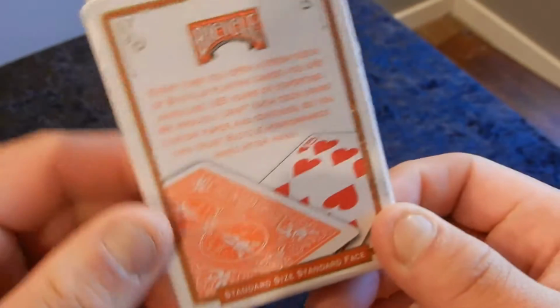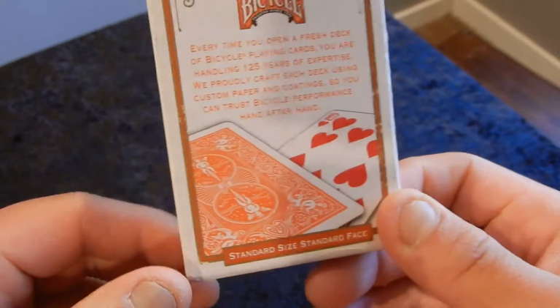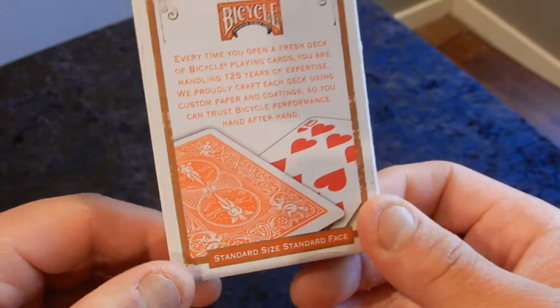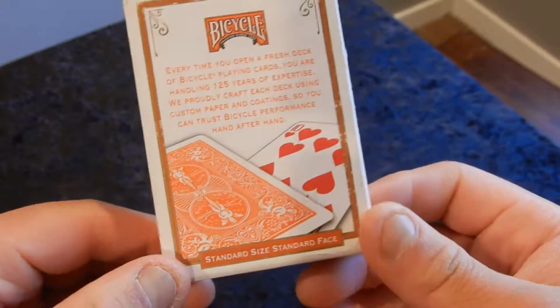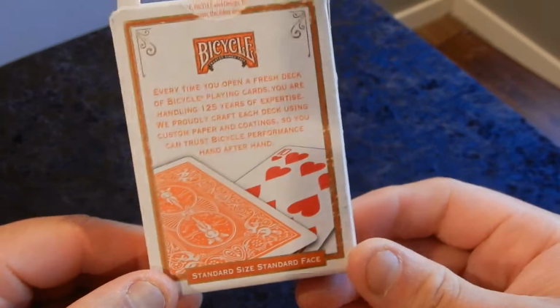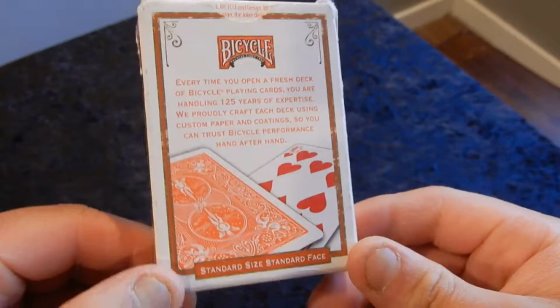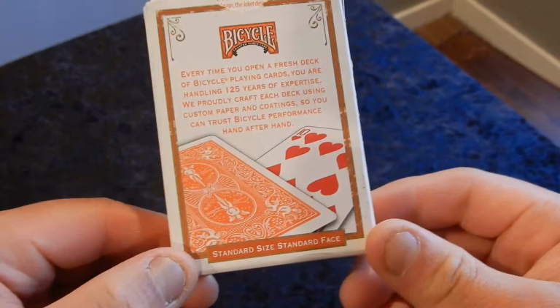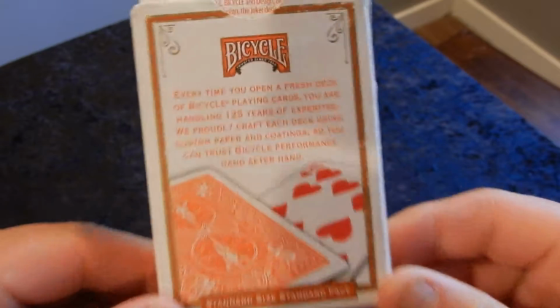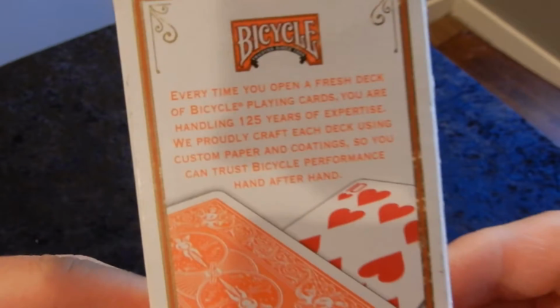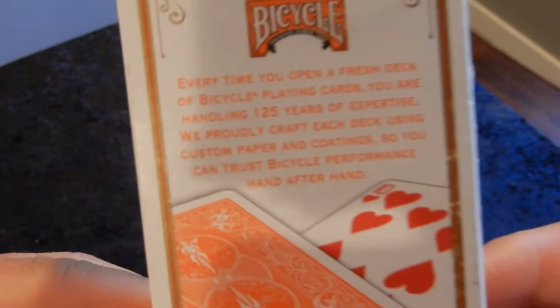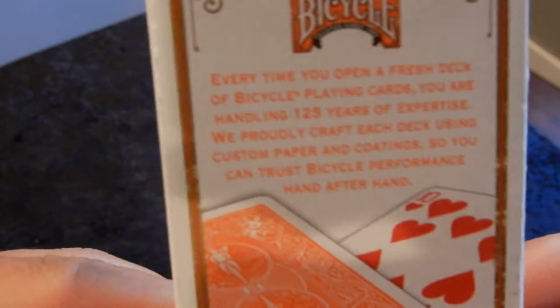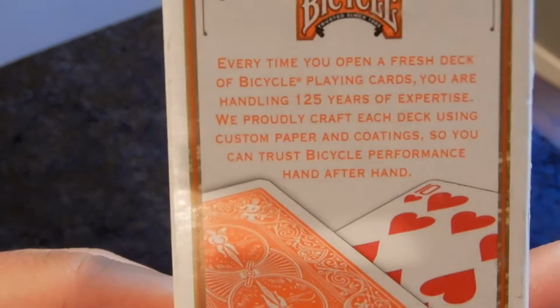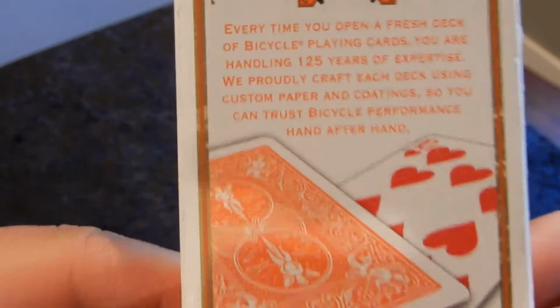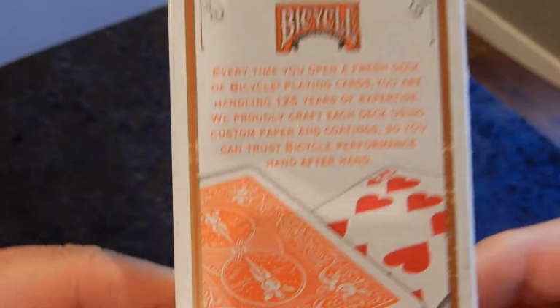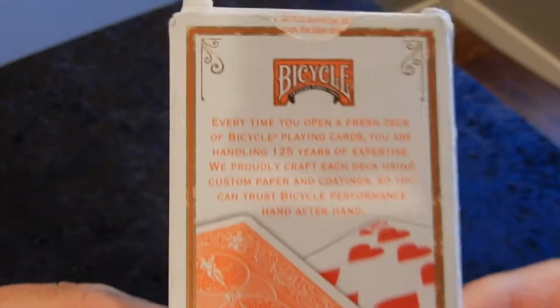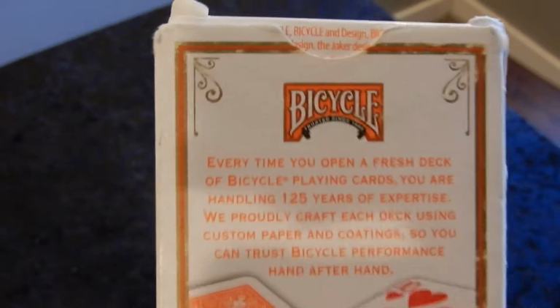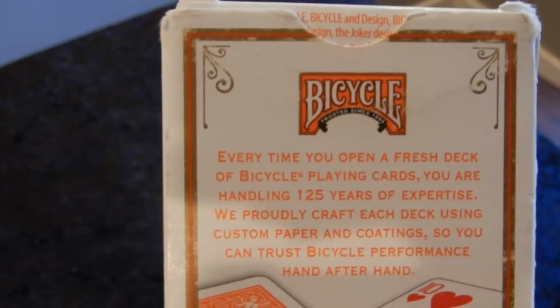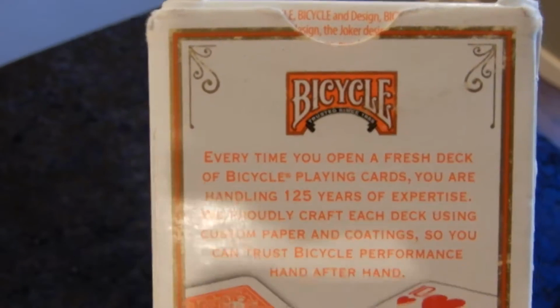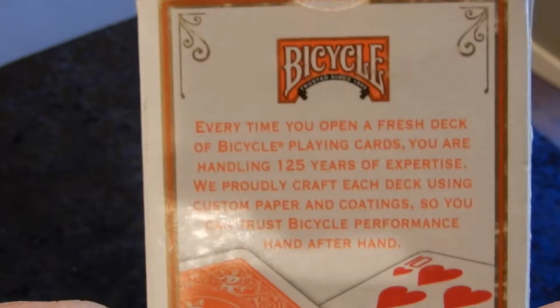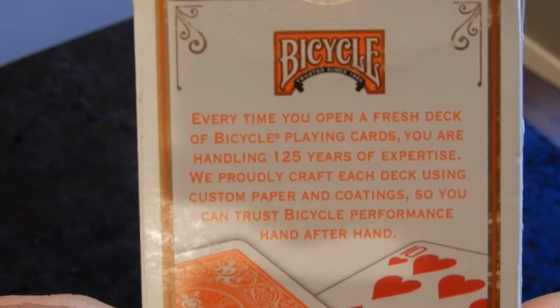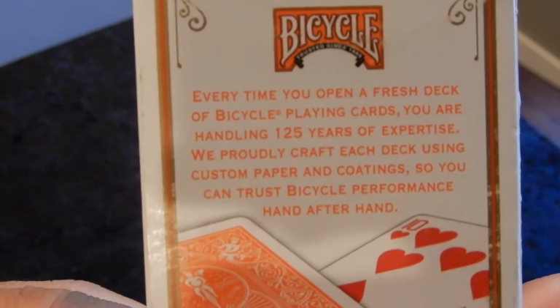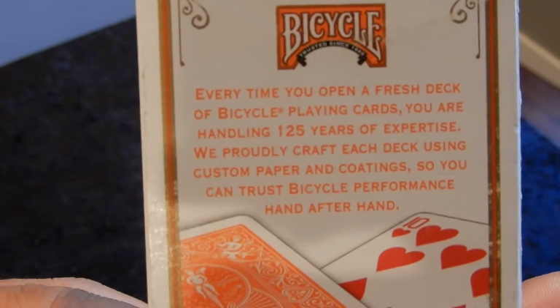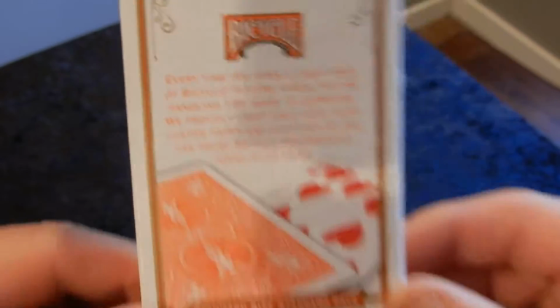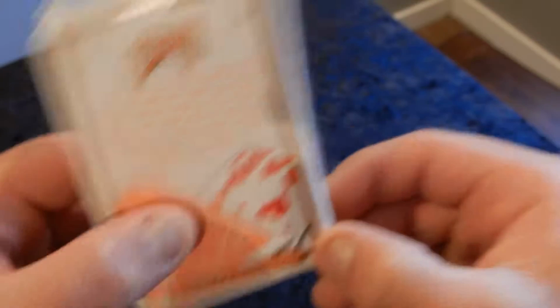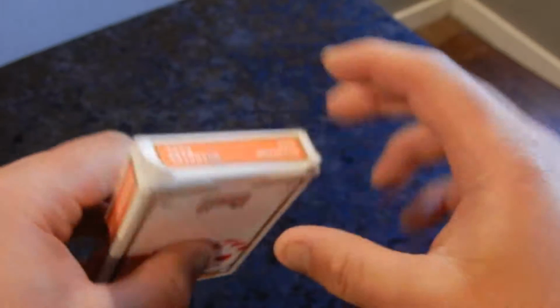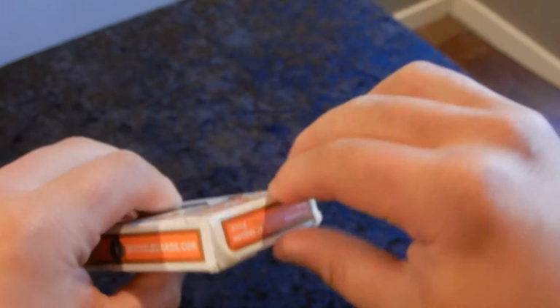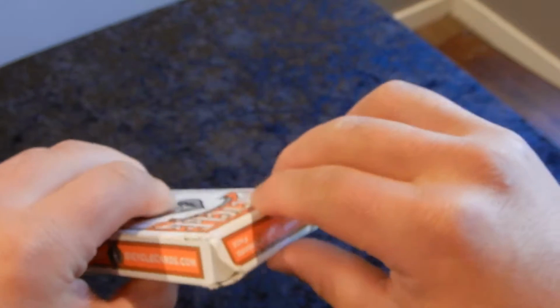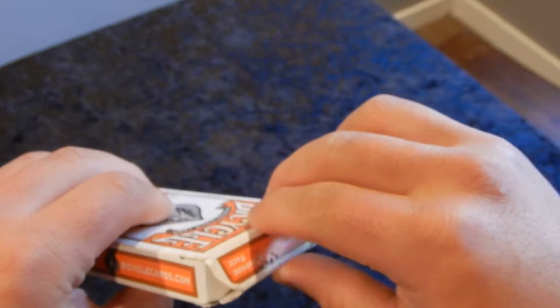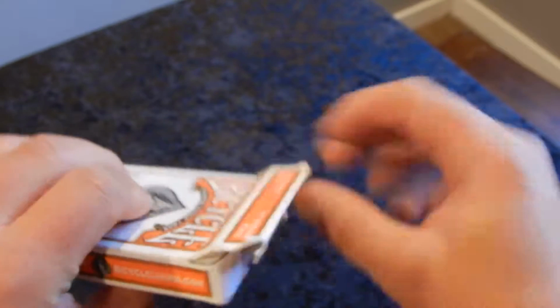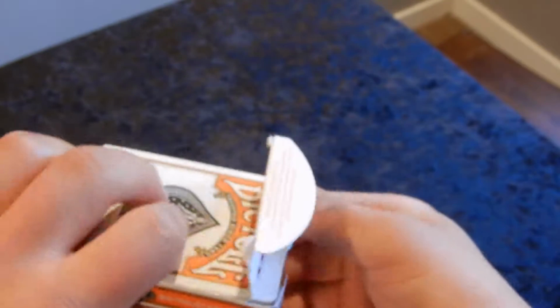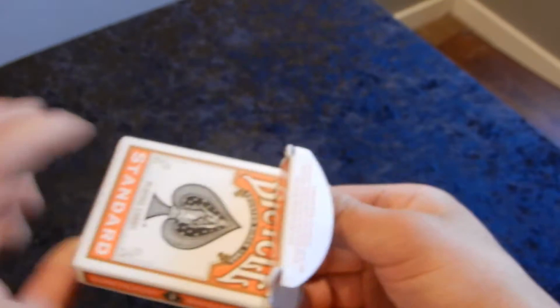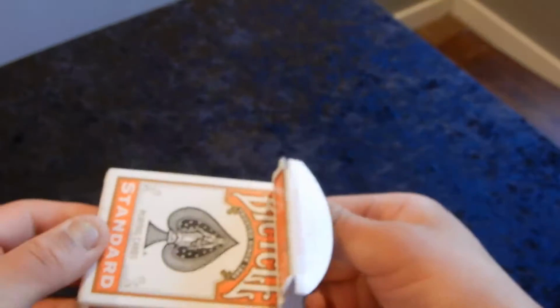In the back of the box, you can see here. Alright, let's open up this deck and see what we got.